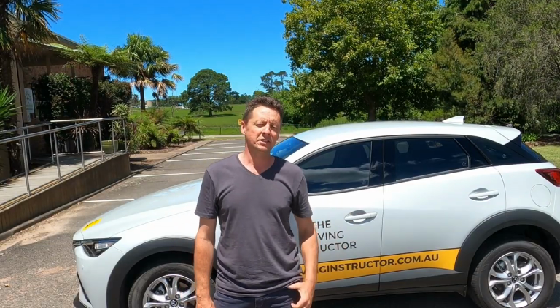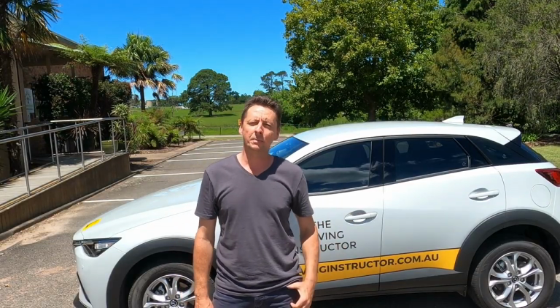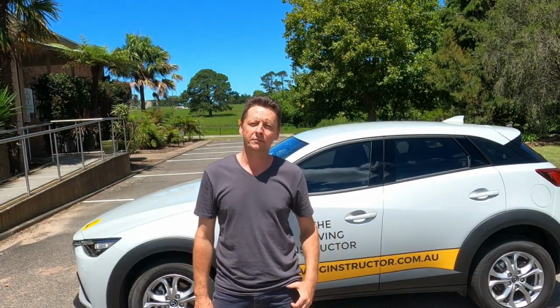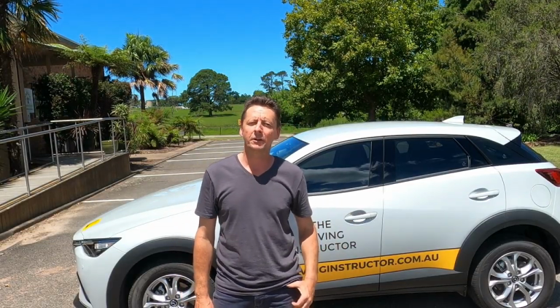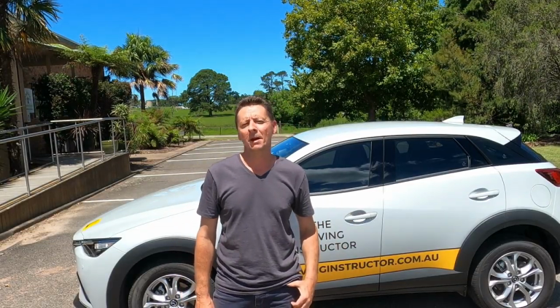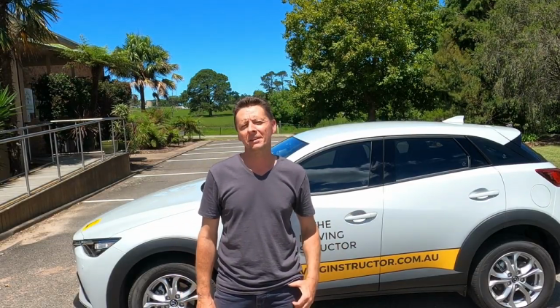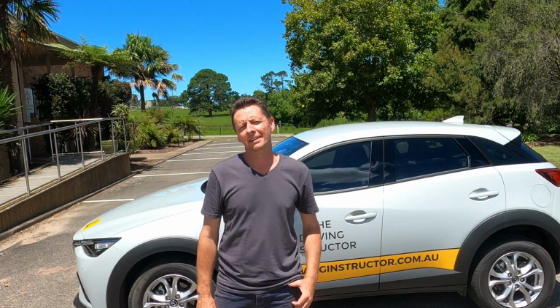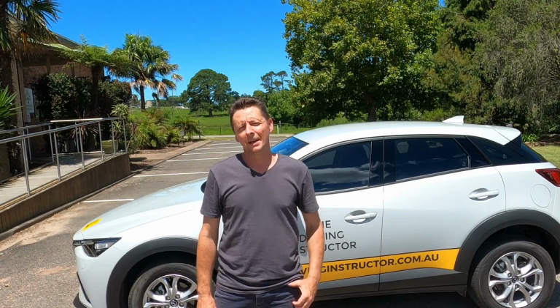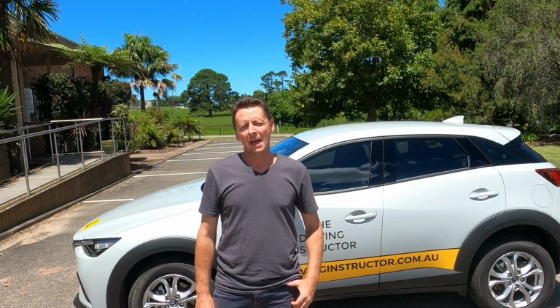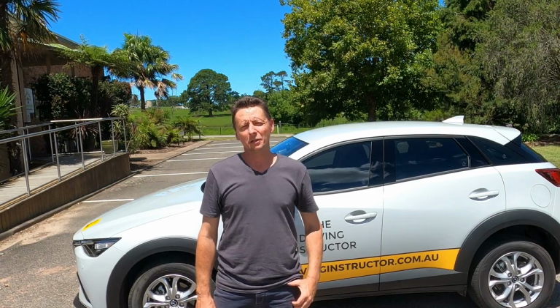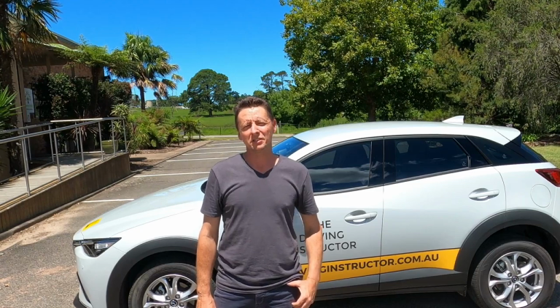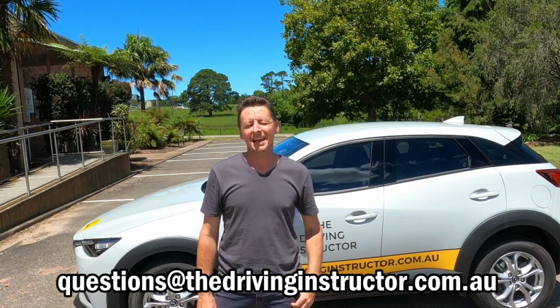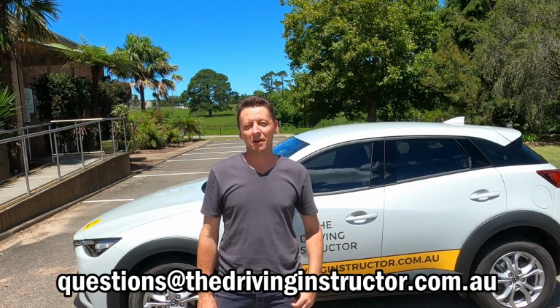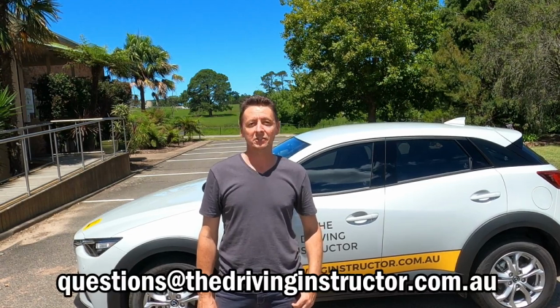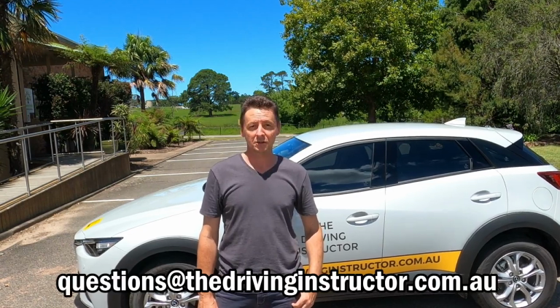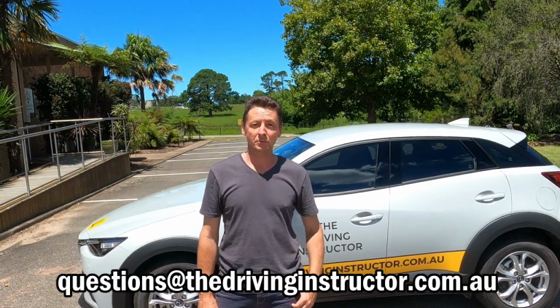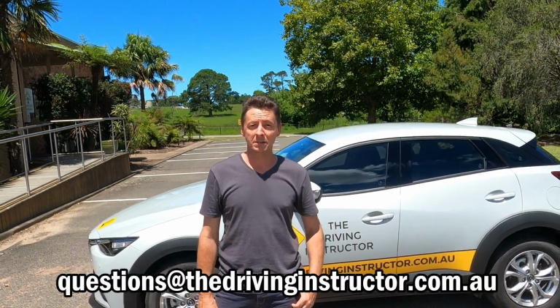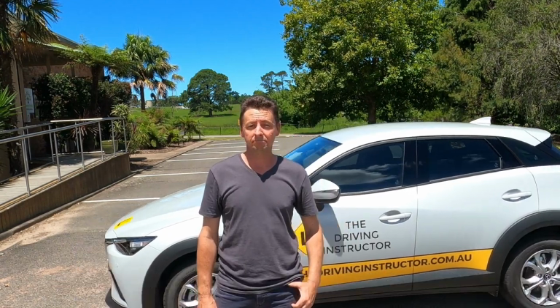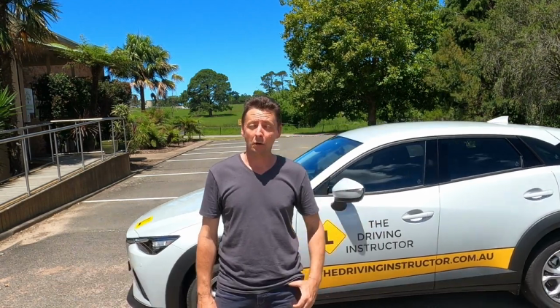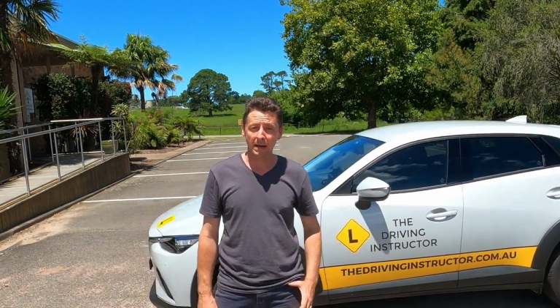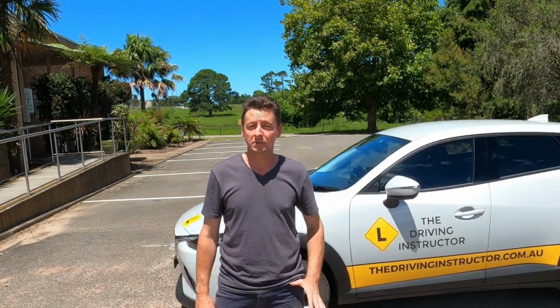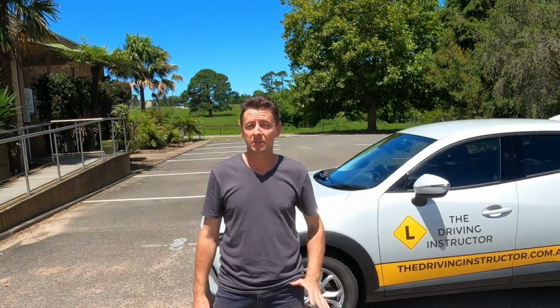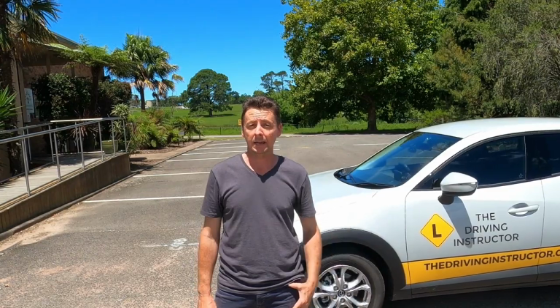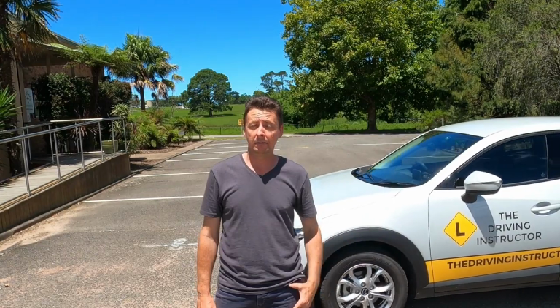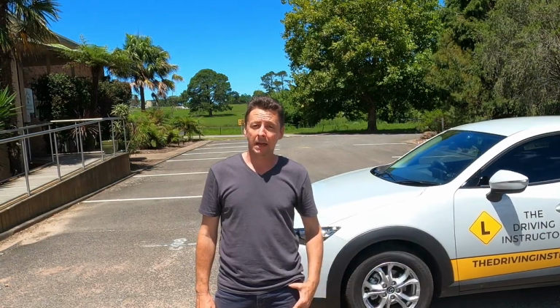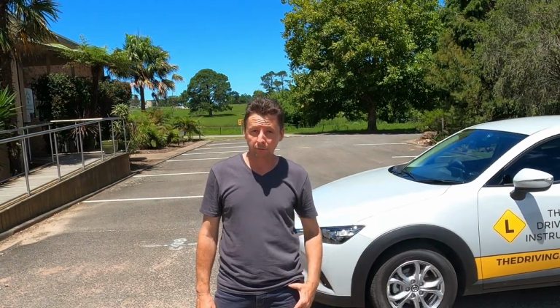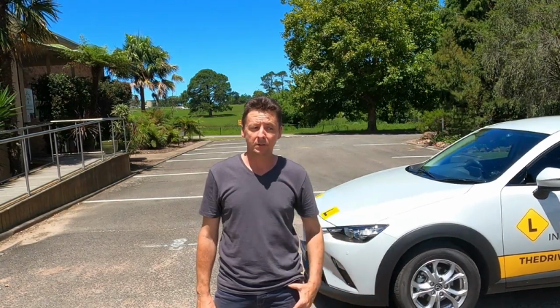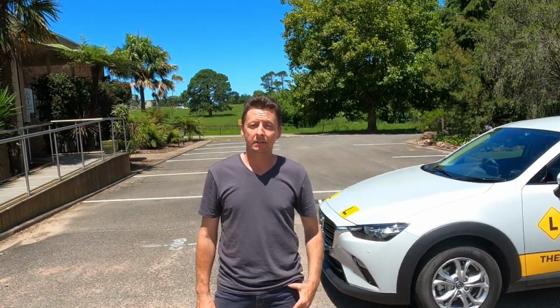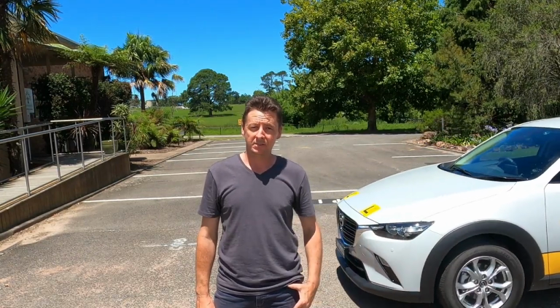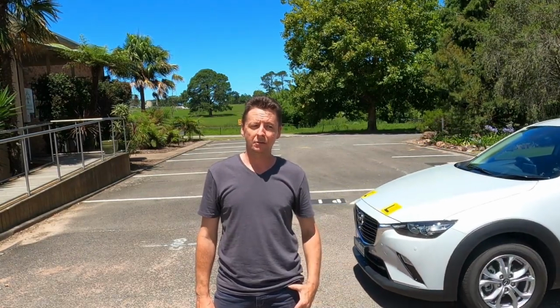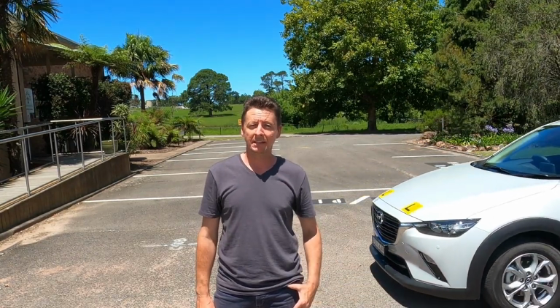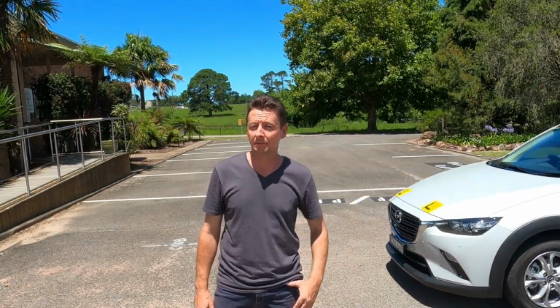If you've got any questions, please feel free to email me at questions@thedrivinginstructor.com.au and I'll get back to you as soon as I can. I look forward to seeing you on the next one.